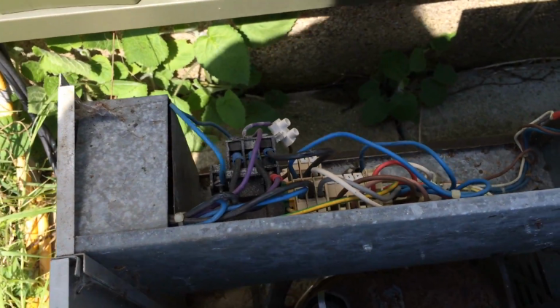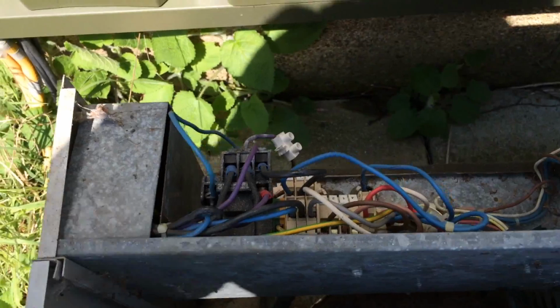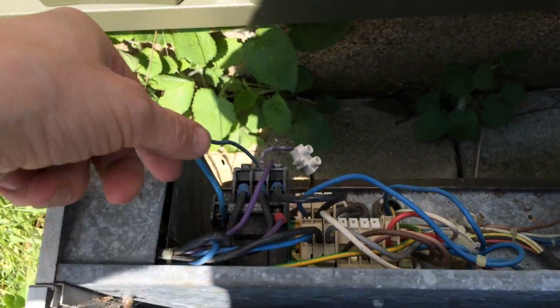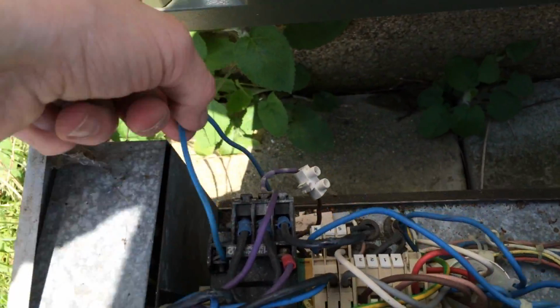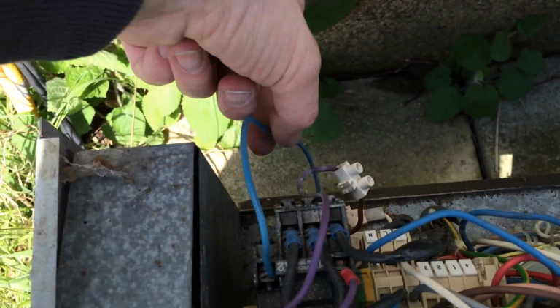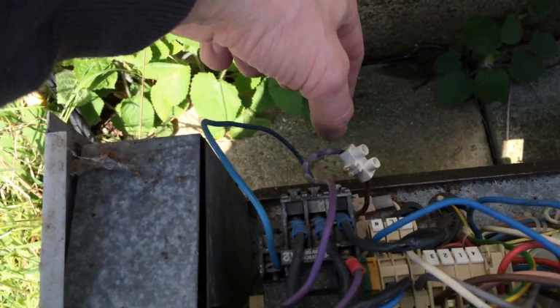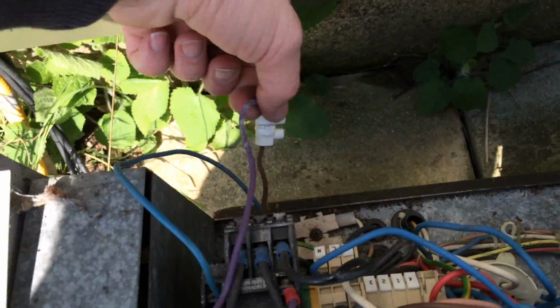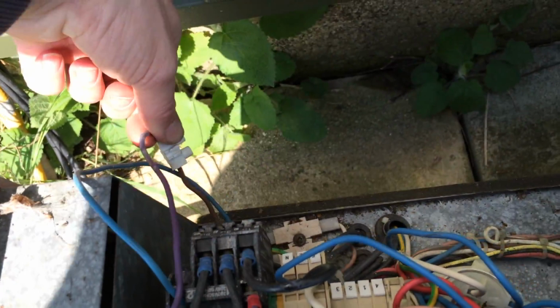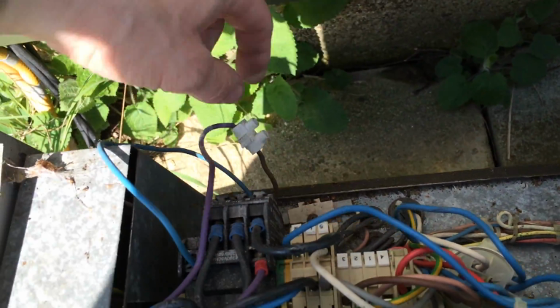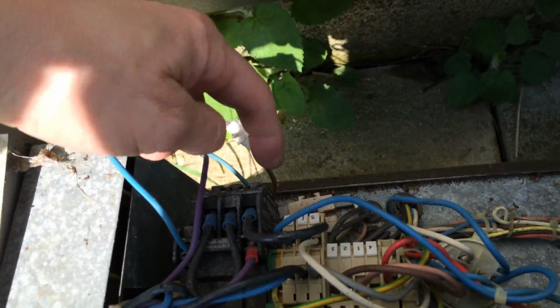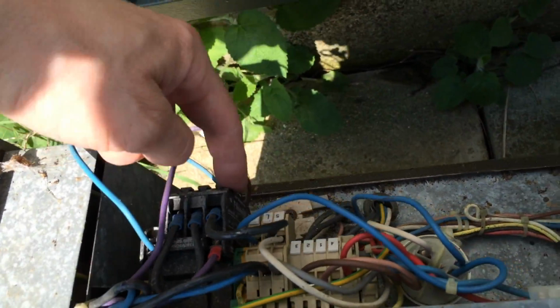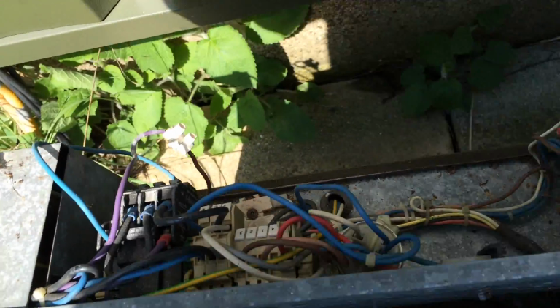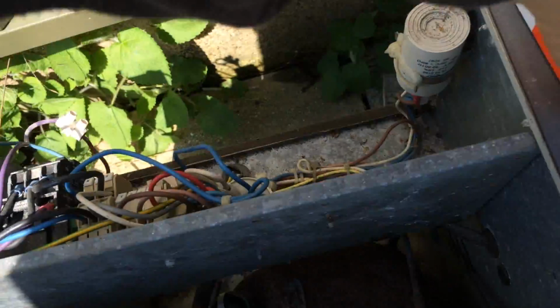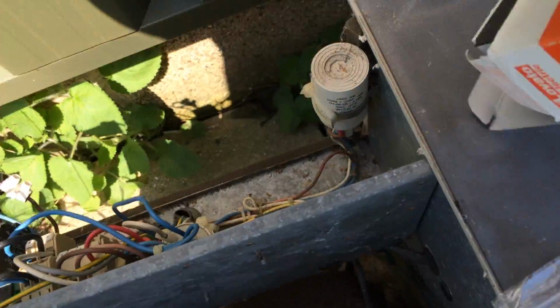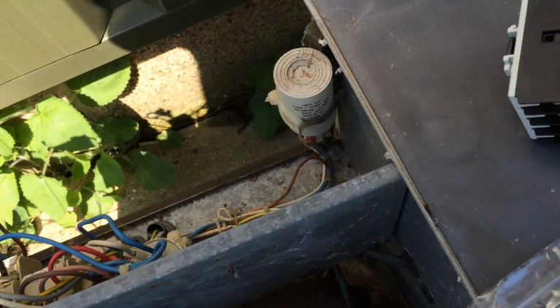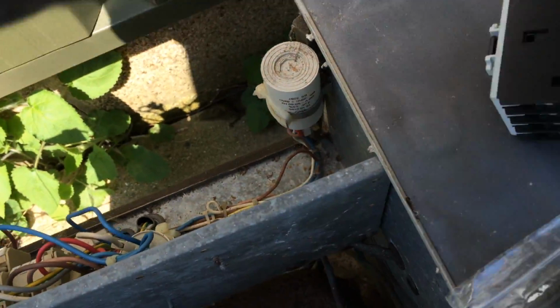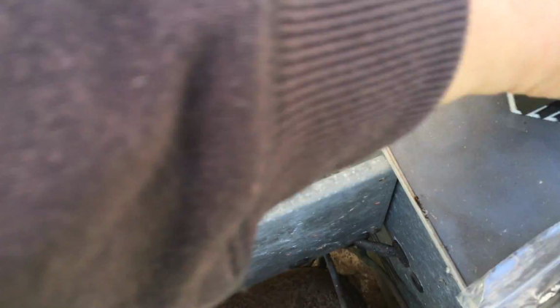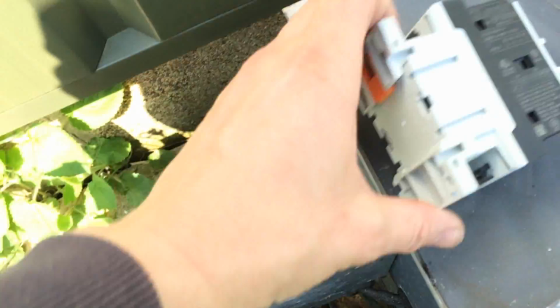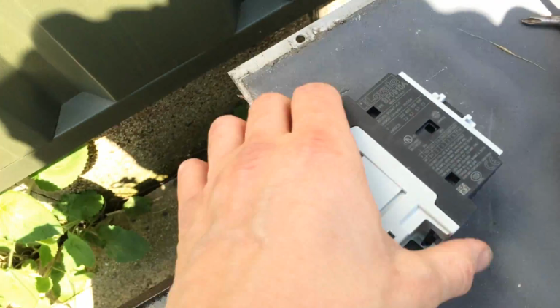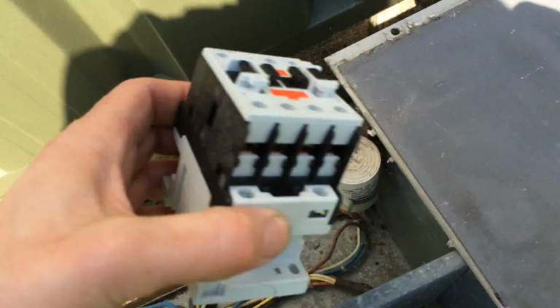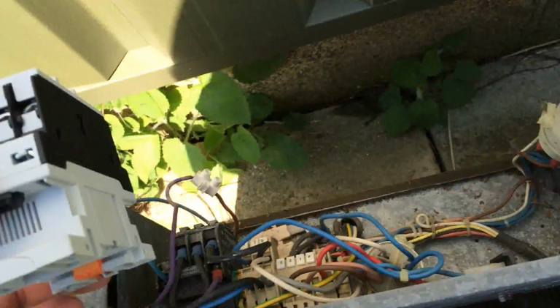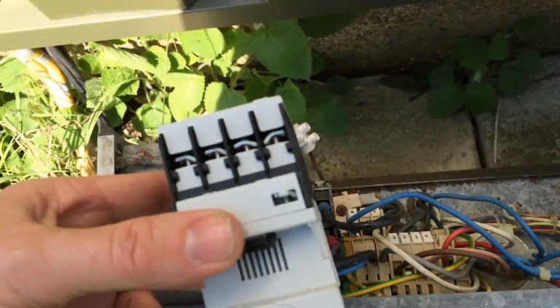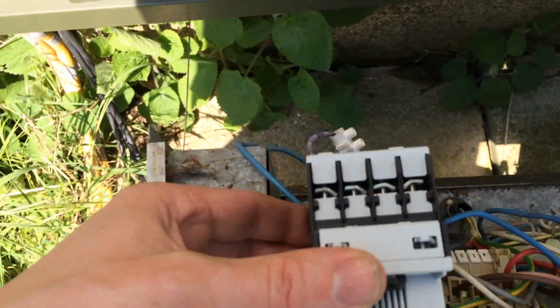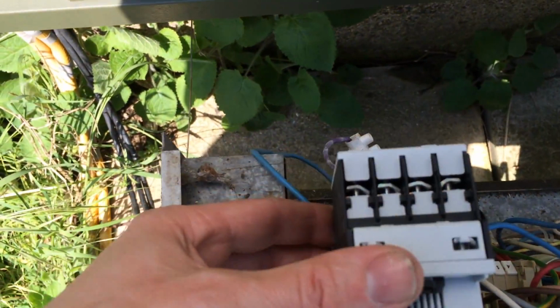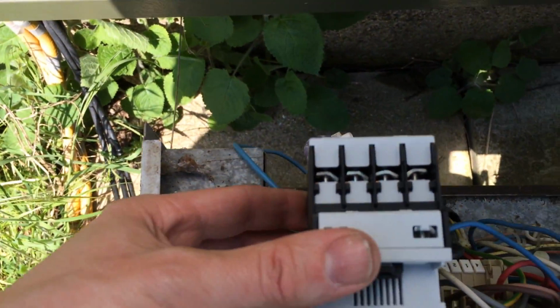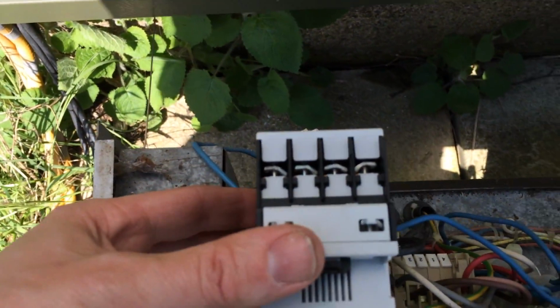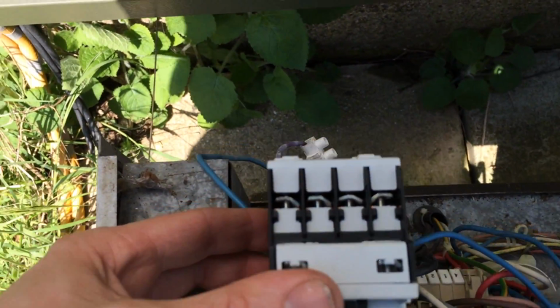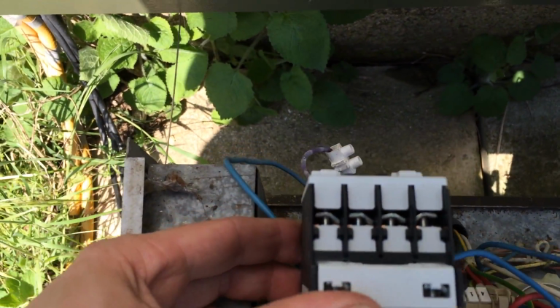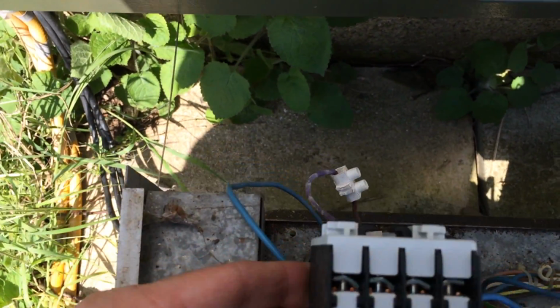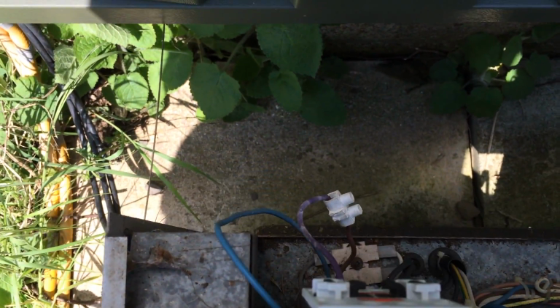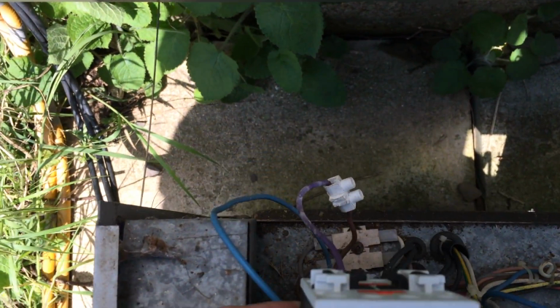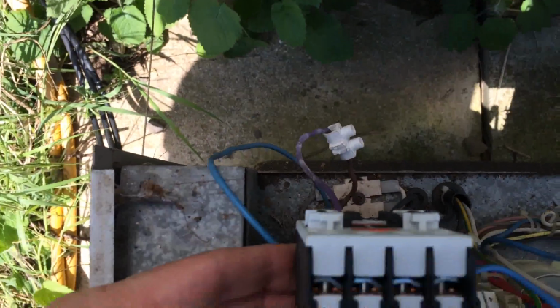Right, we've got the power off to this. That's a Danfoss contactor. I usually use these Lovato ones, so hopefully that'll fit in there. Looks like it'll fit in there OK.